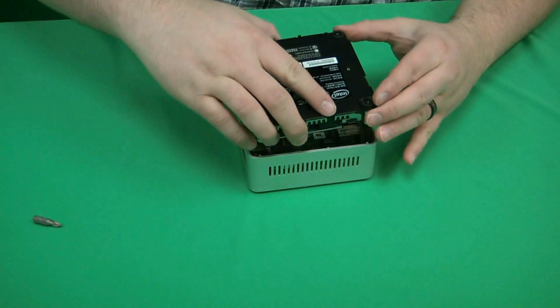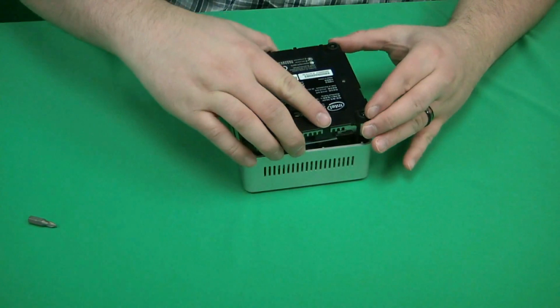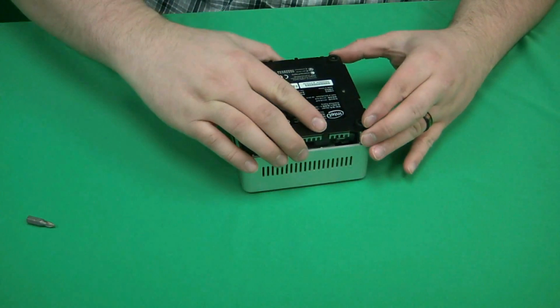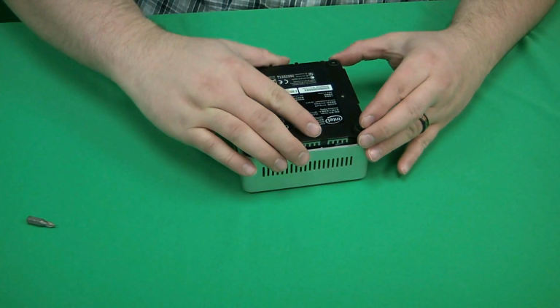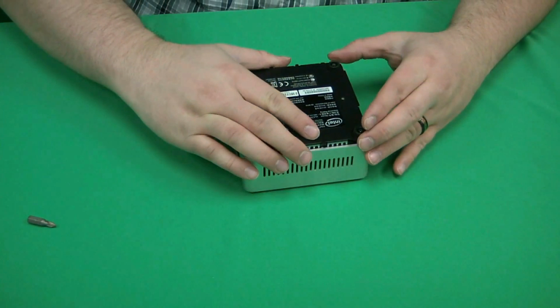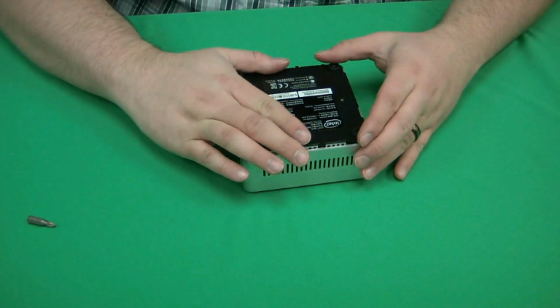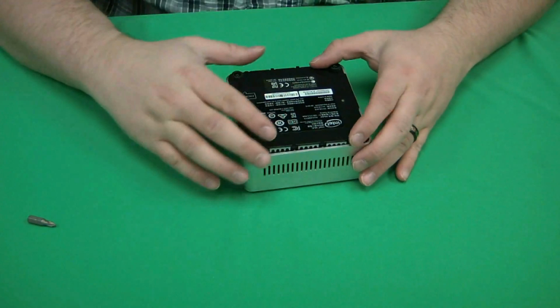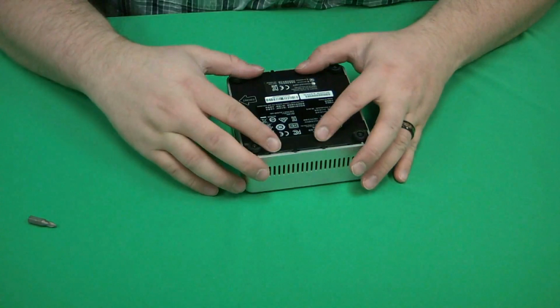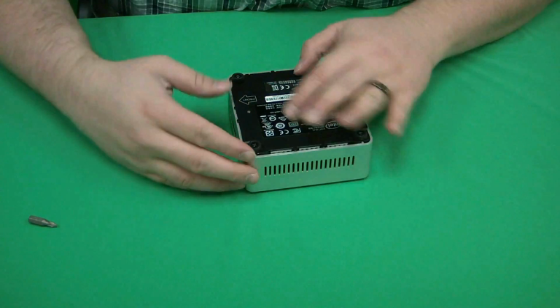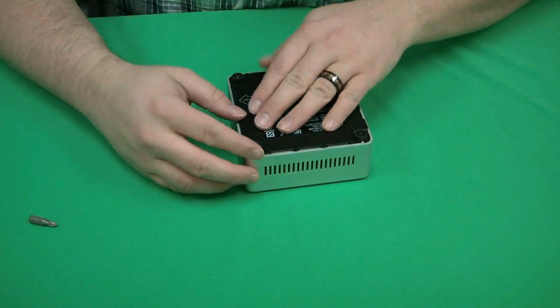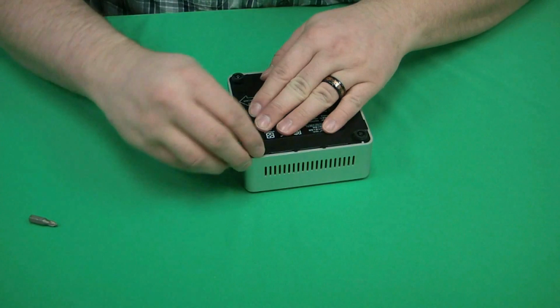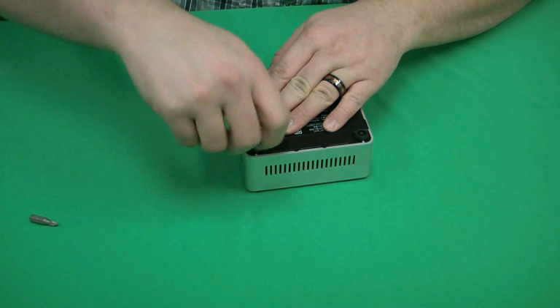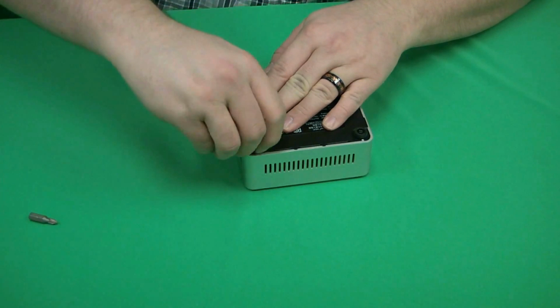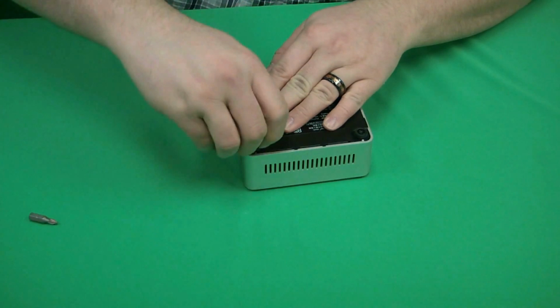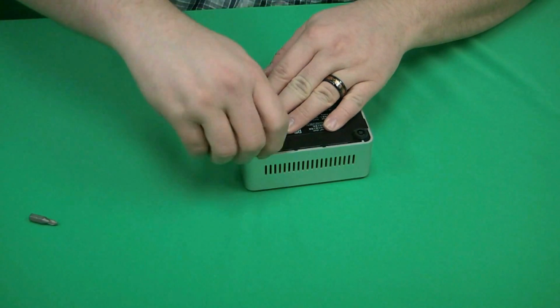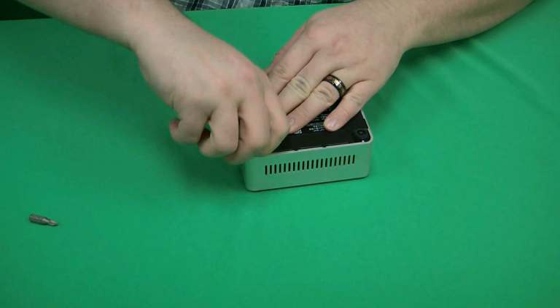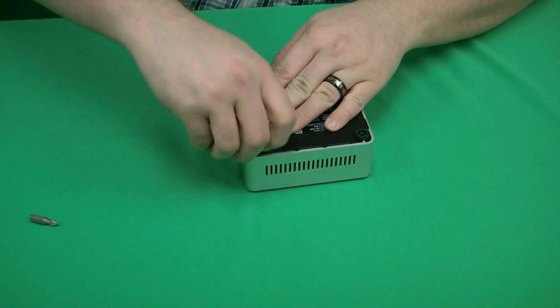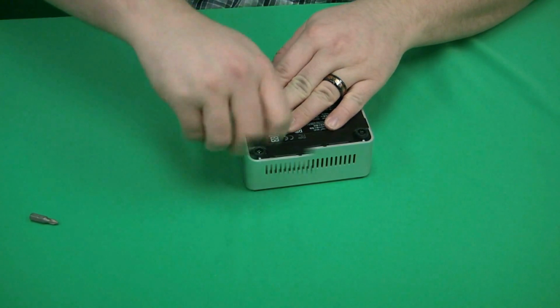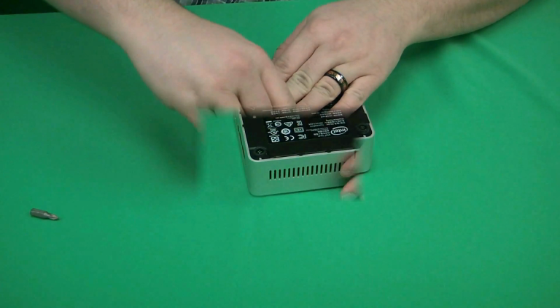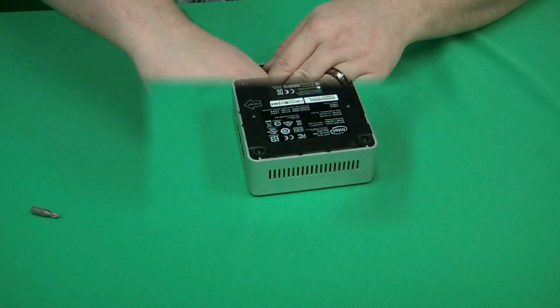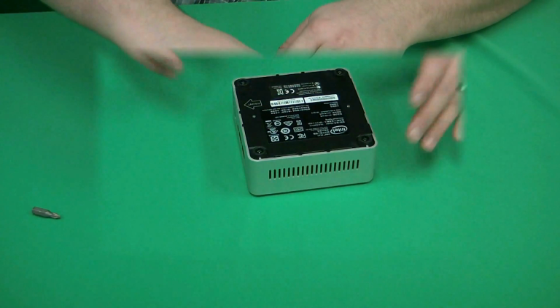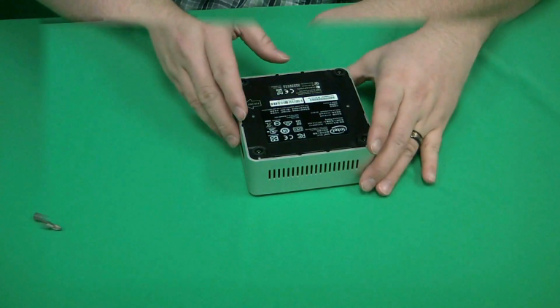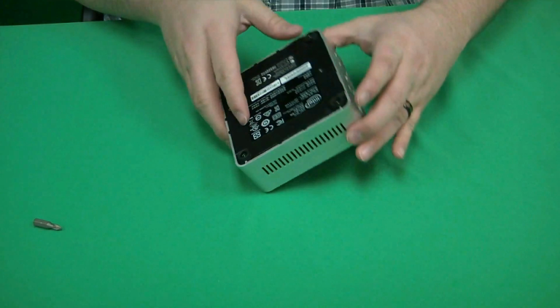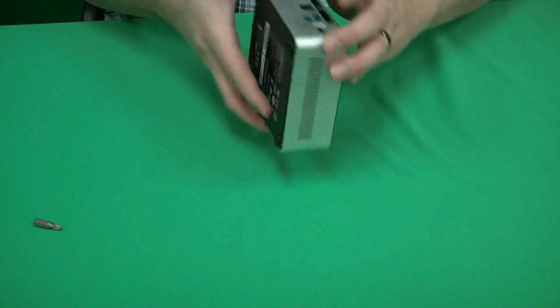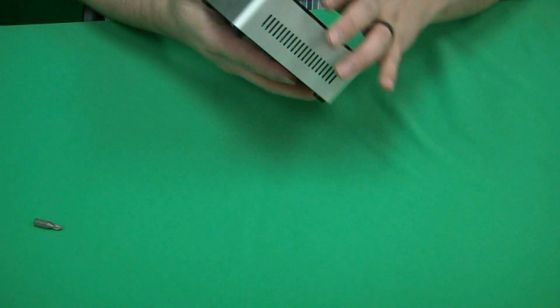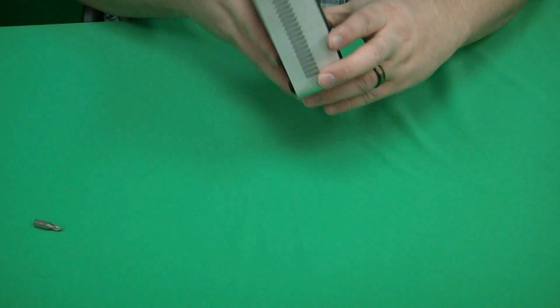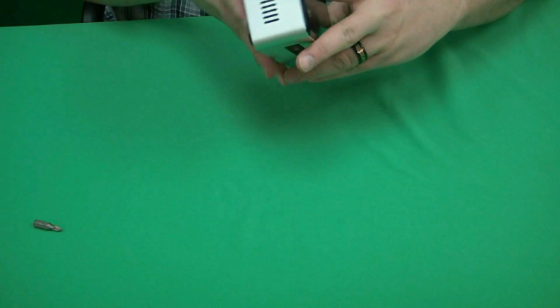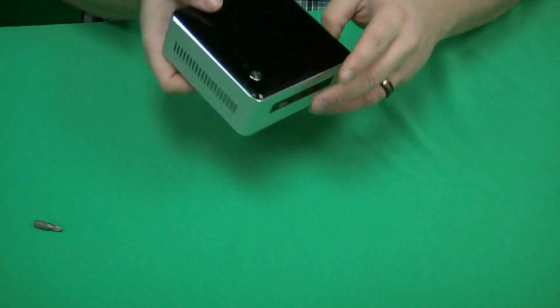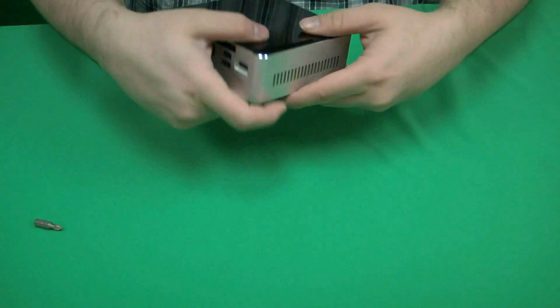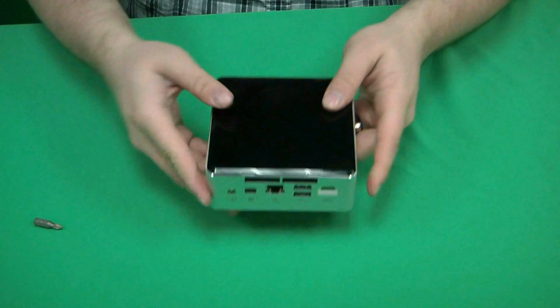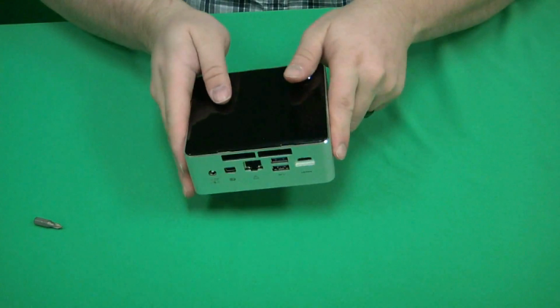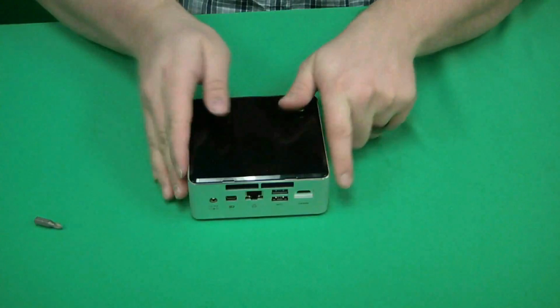Now put the bottom plate back on and secure the screws at the top. That concludes today's video. If you have any further questions, please visit us at microcentertech.com. Thank you for watching.